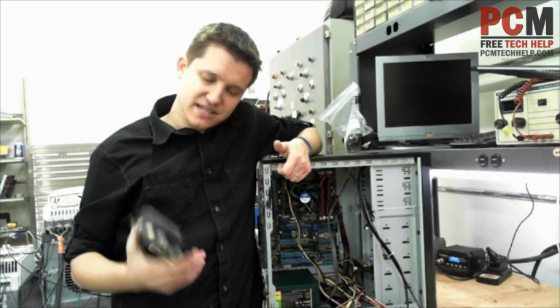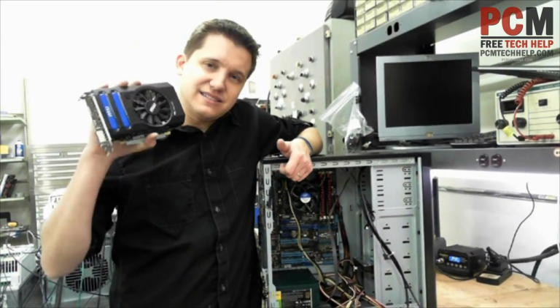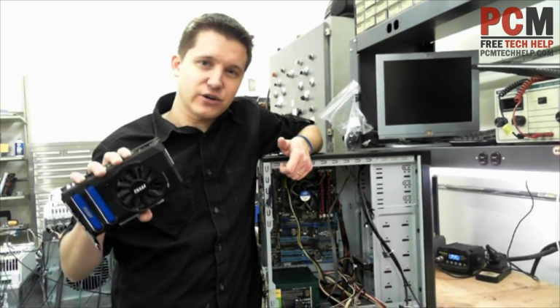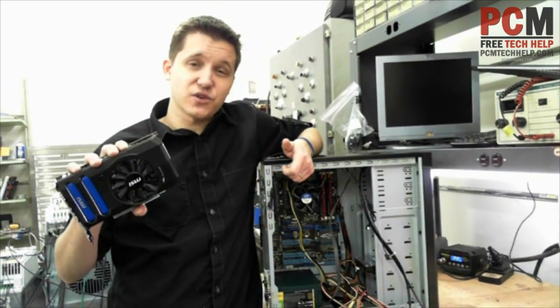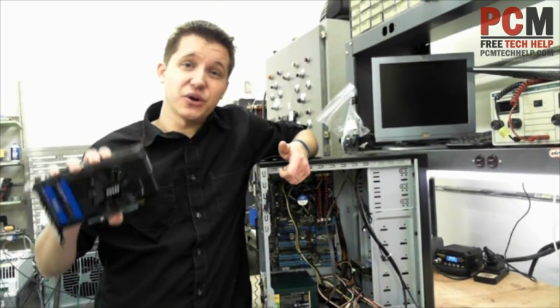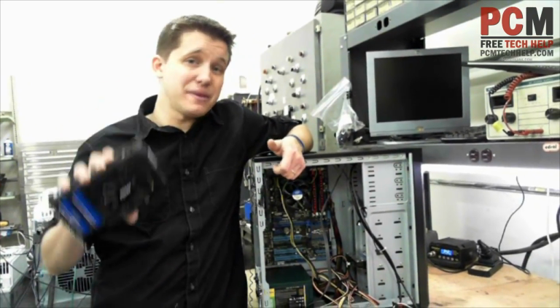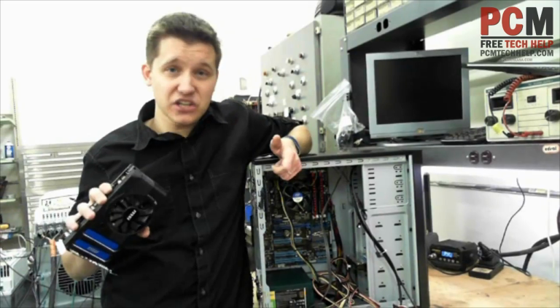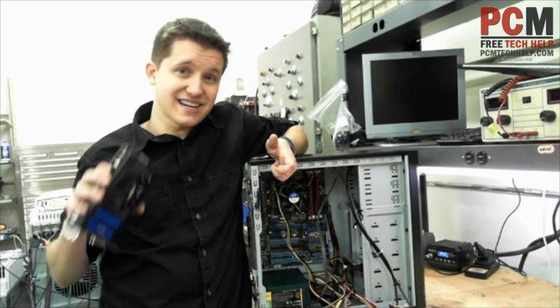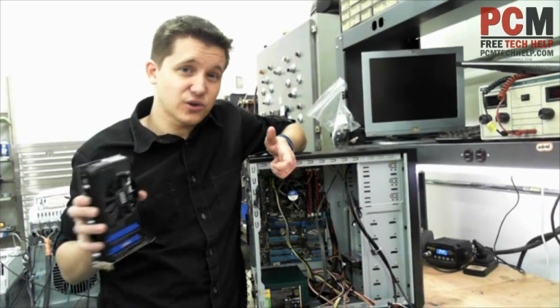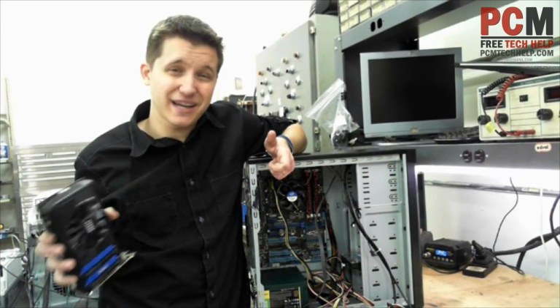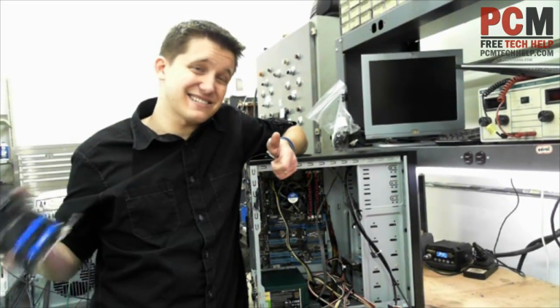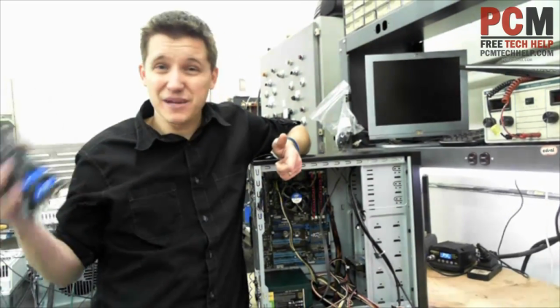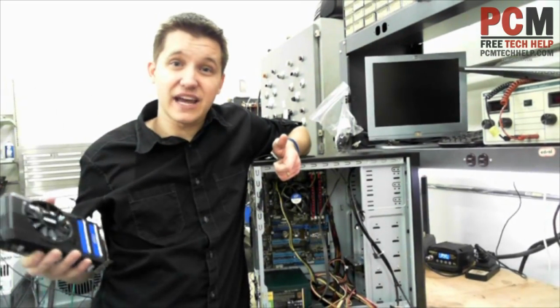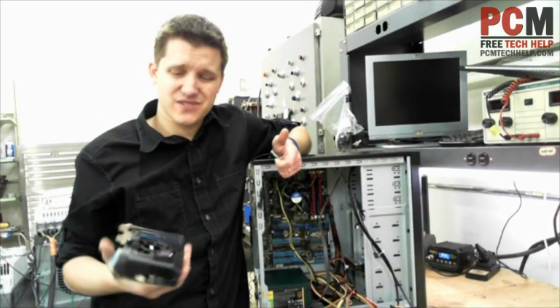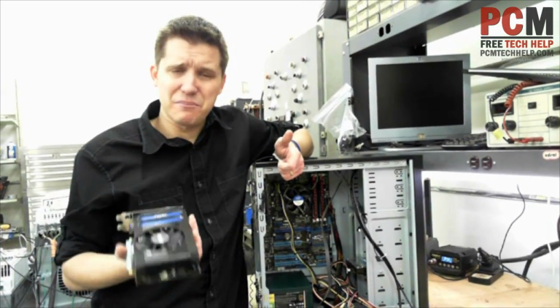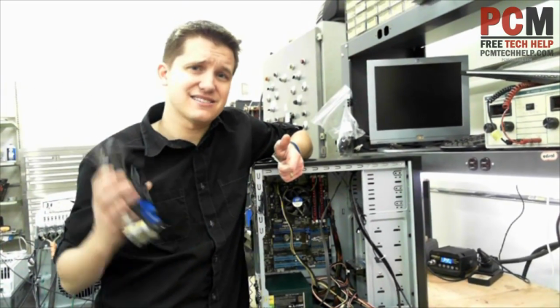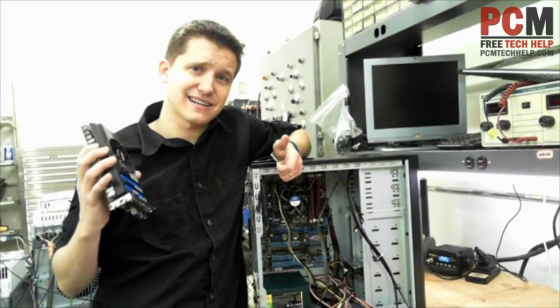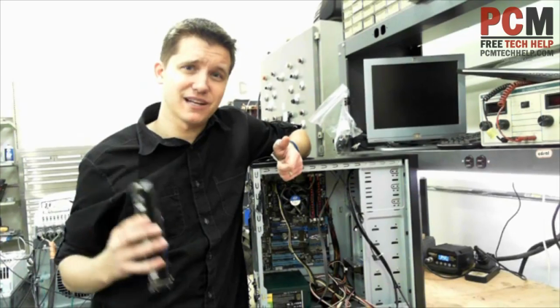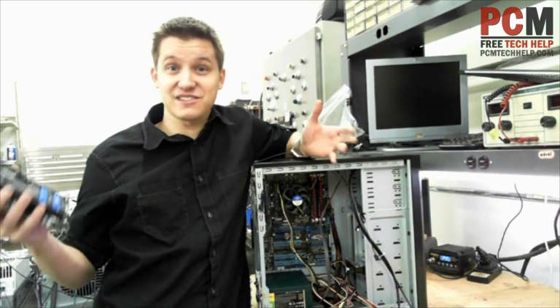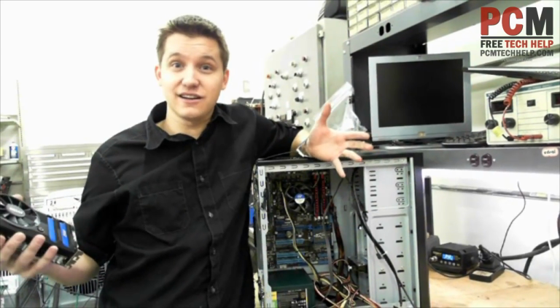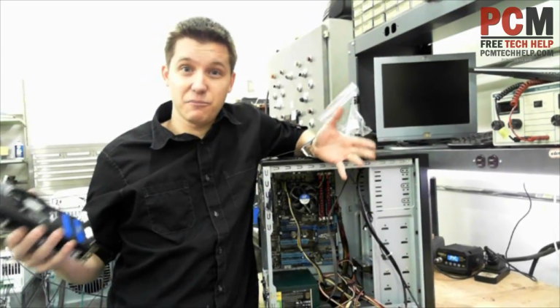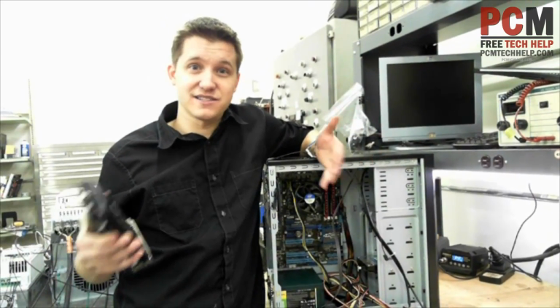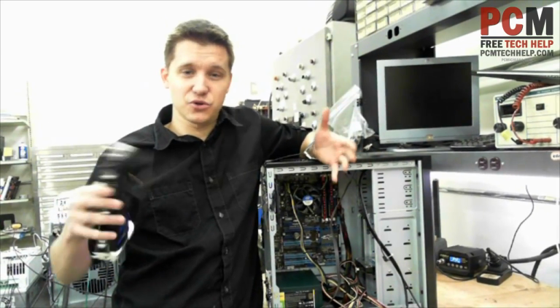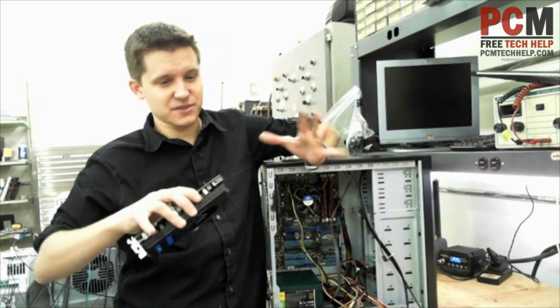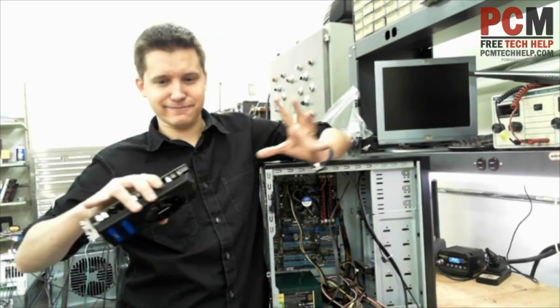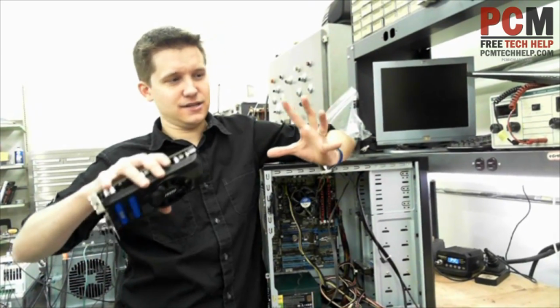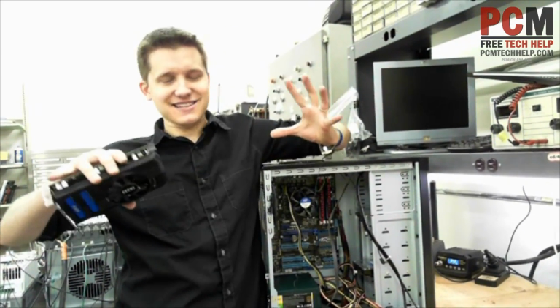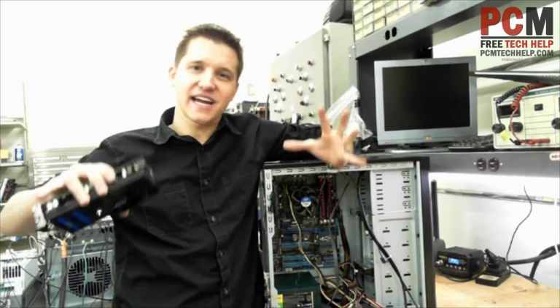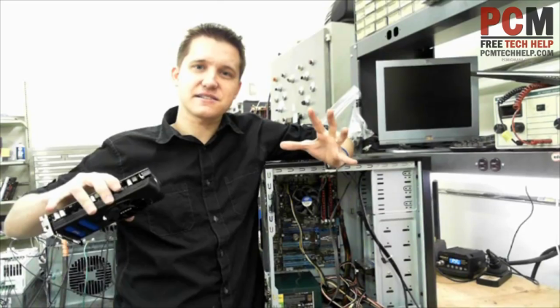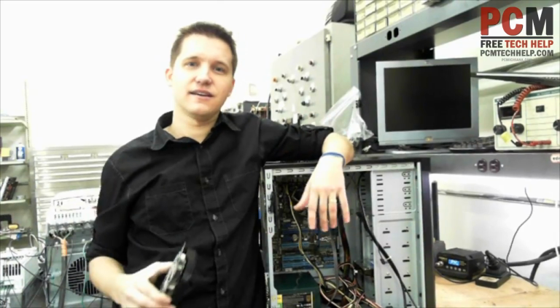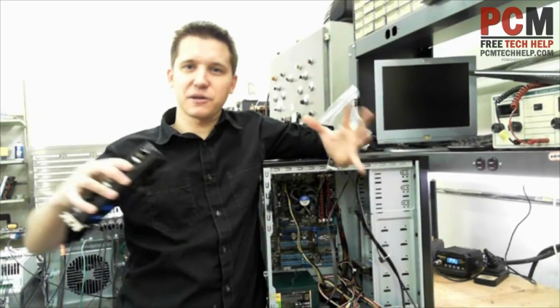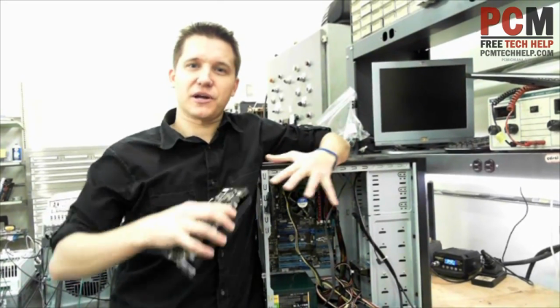Dedicated graphics are the way to go. This is a mid-grade card — it's not for hardcore gaming, I'd say it's low to mid-level gaming. It's still pretty big considering it's mid-level. You should see the bigger ones — if you Google them, sometimes they're like the size of your case. It's like a computer in a computer.